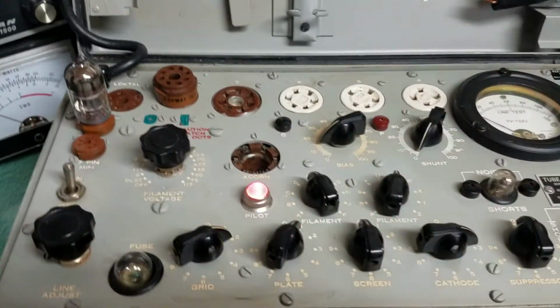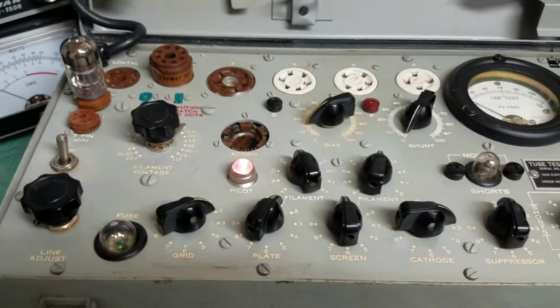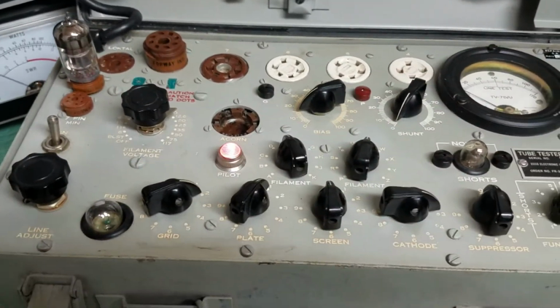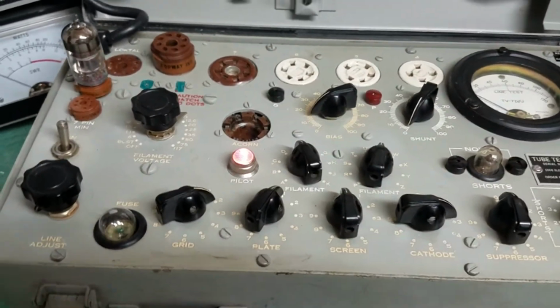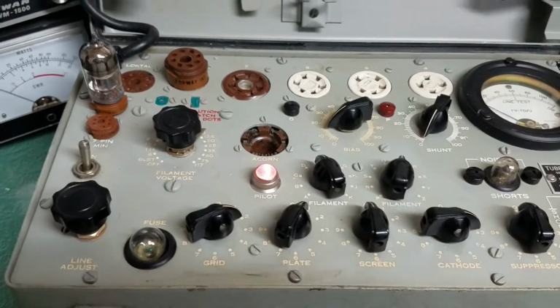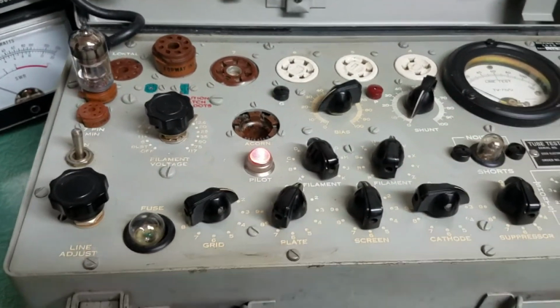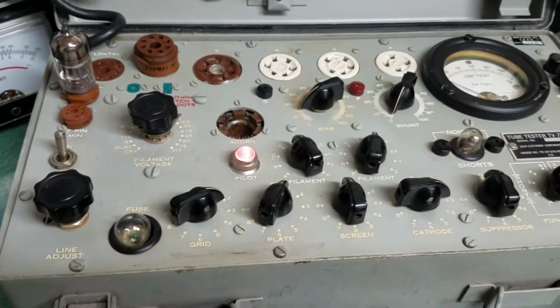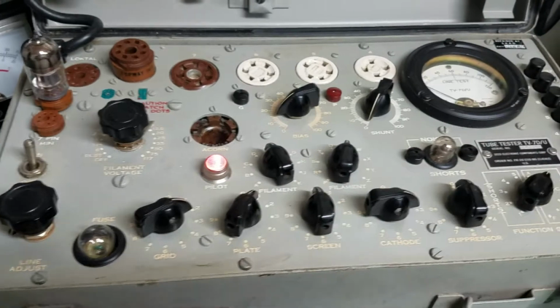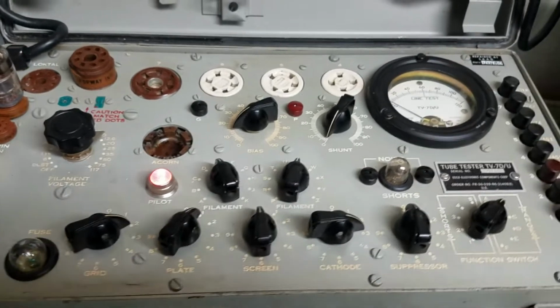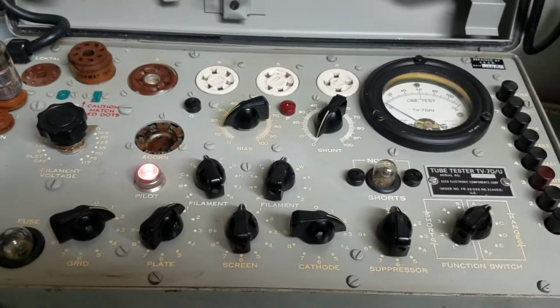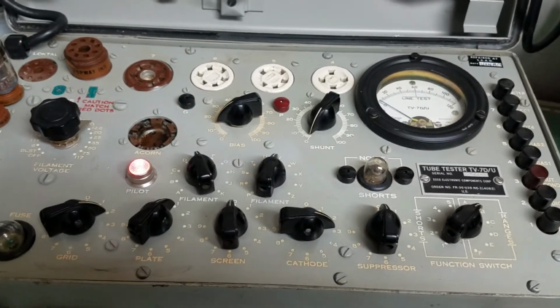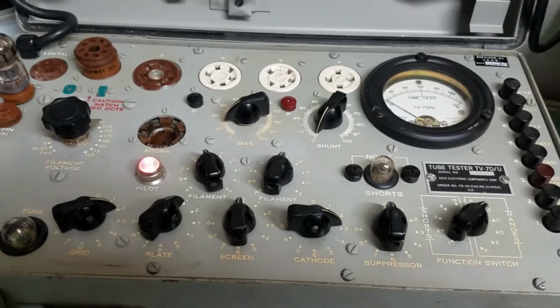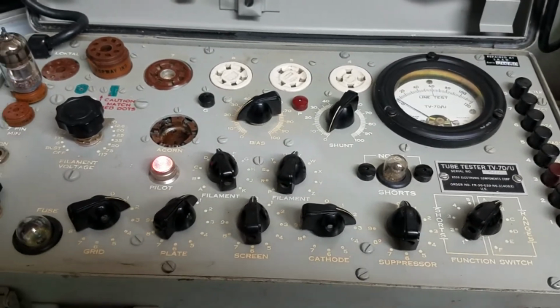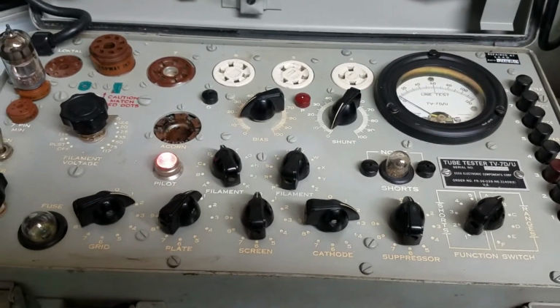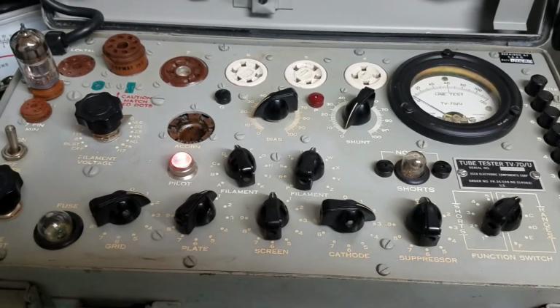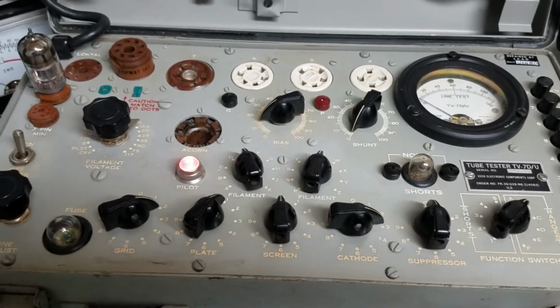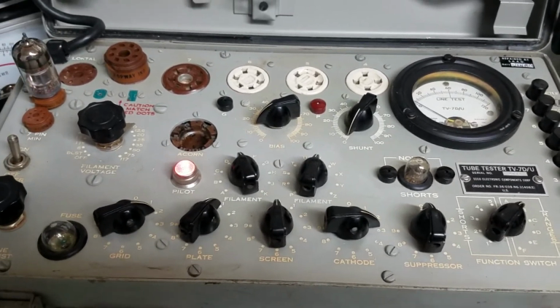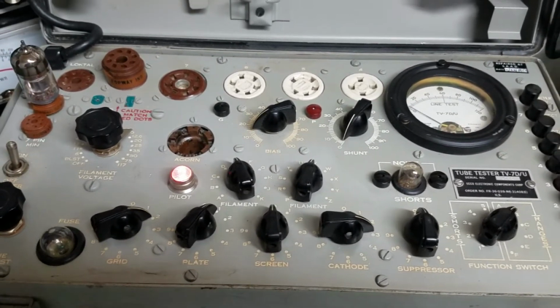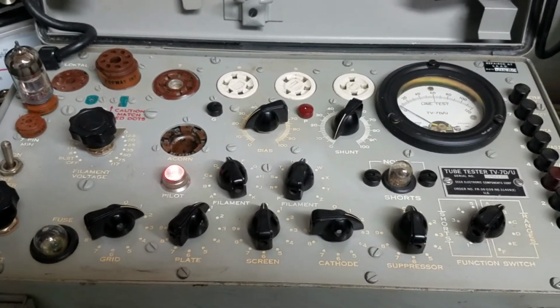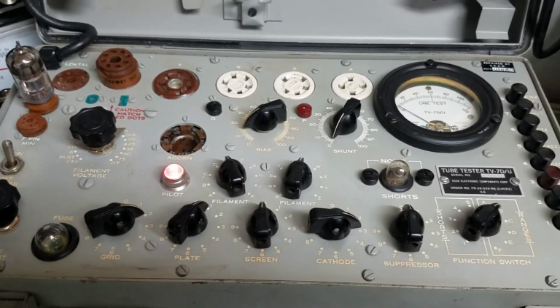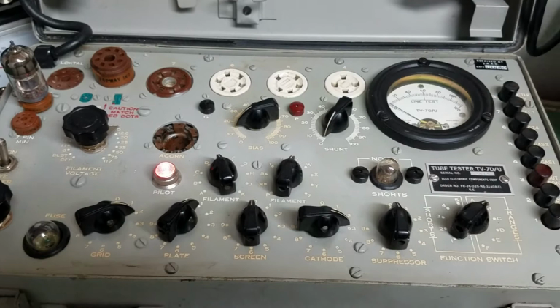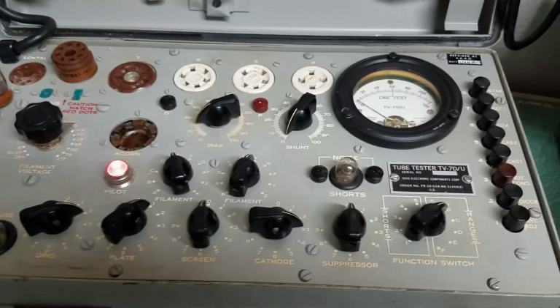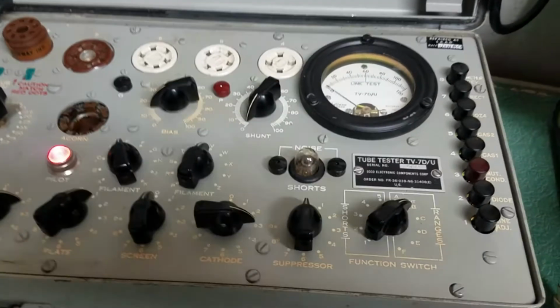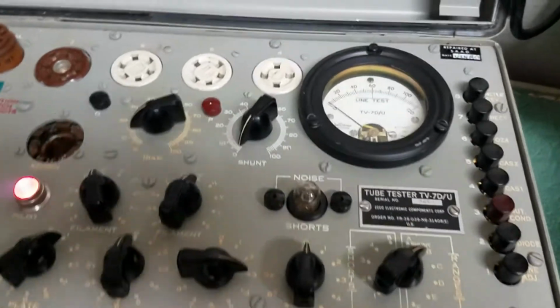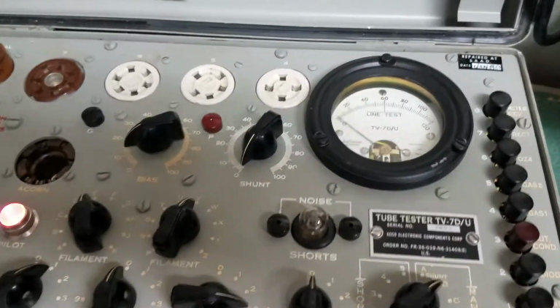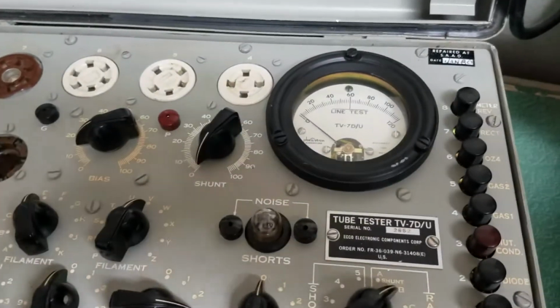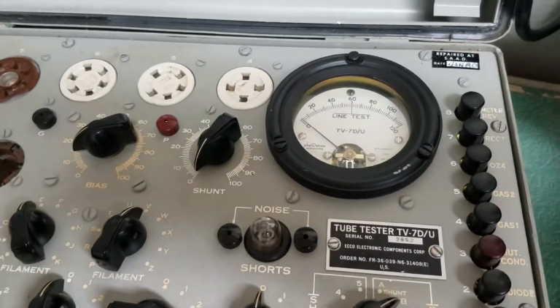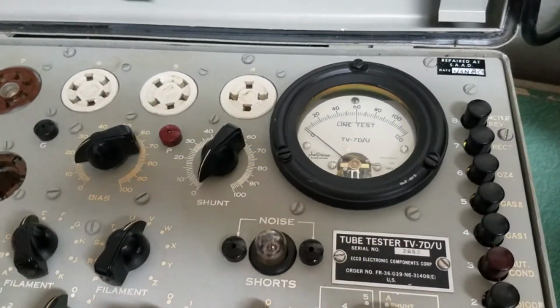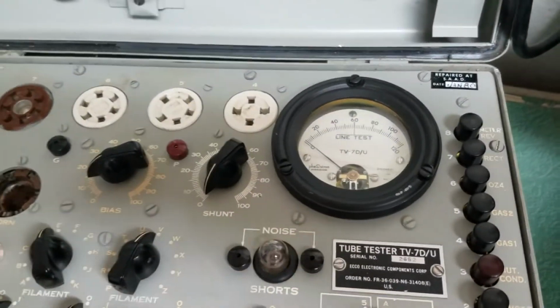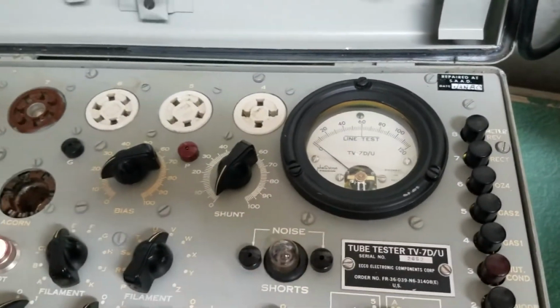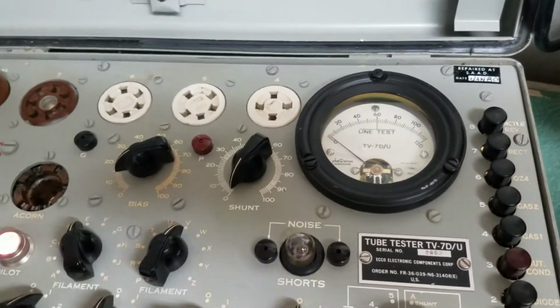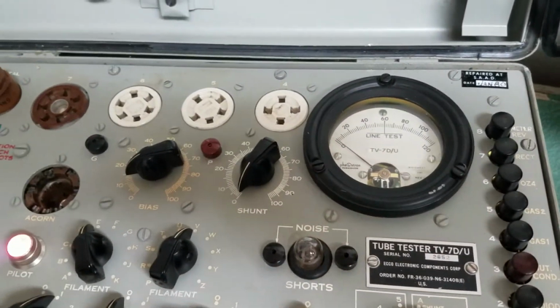It has these high-riser sockets for the main ones that you test most of the time. We do have a tube in here. I'm going to do a real quick test for you to show you. I did compare this to my other TV7 and it's very close on the meter.